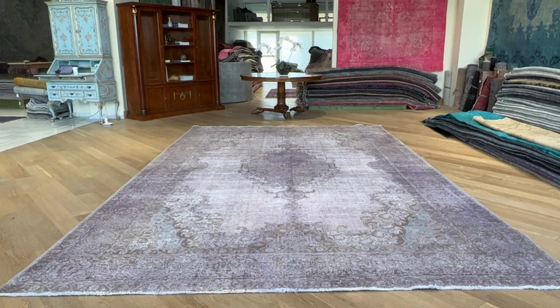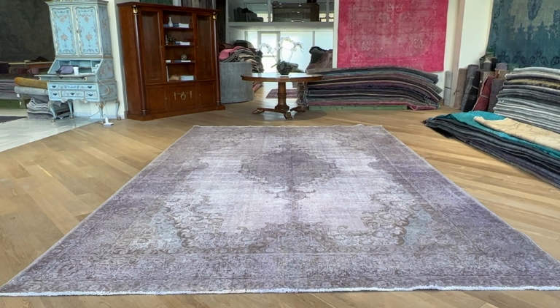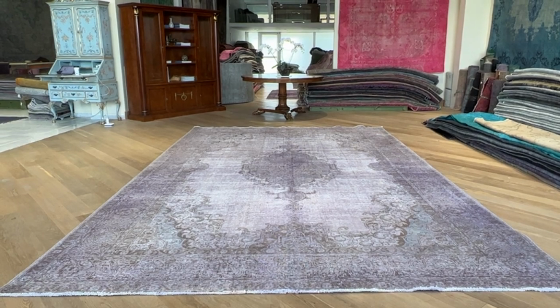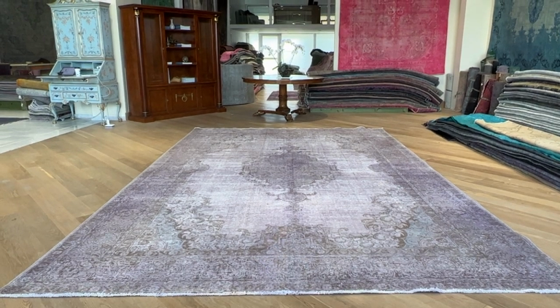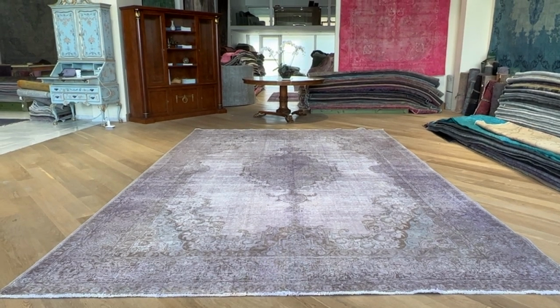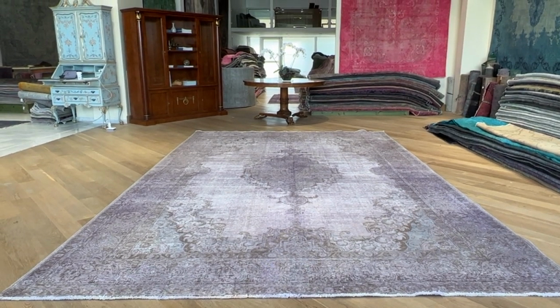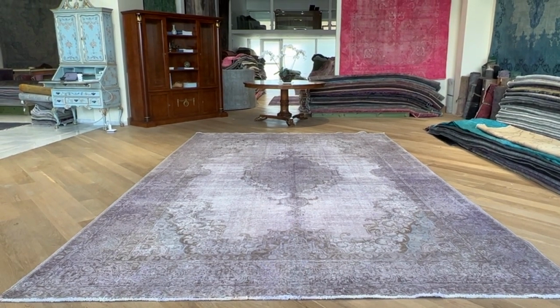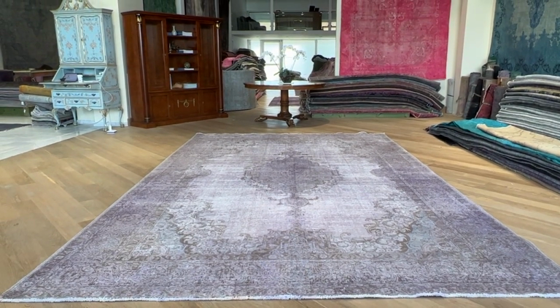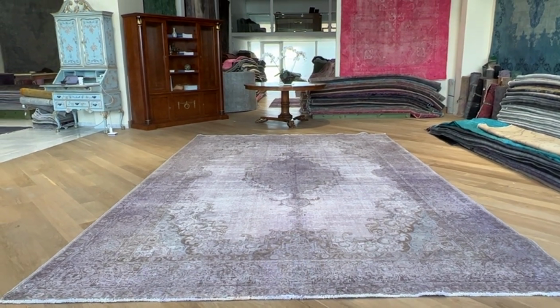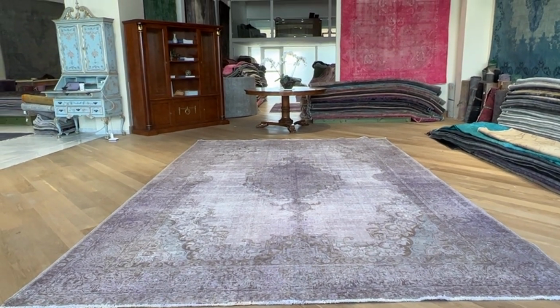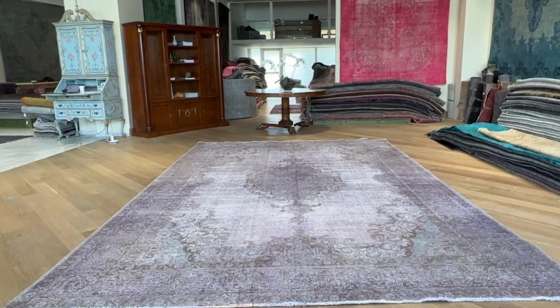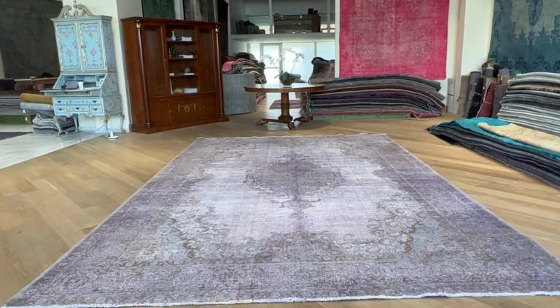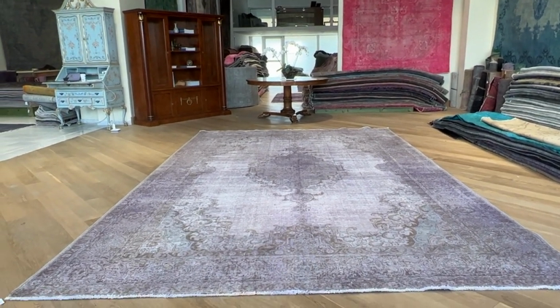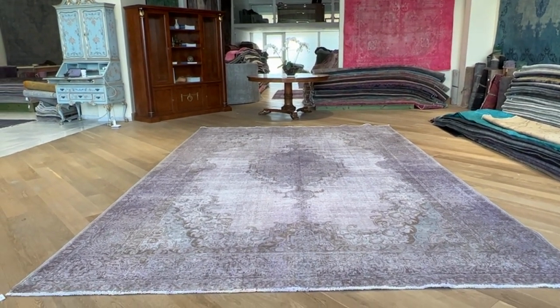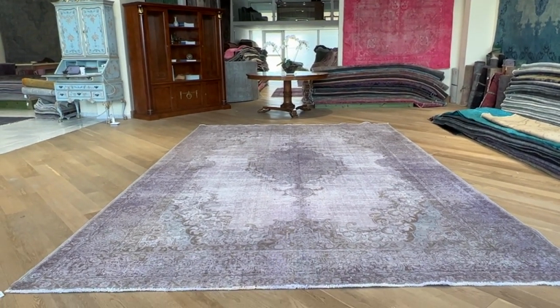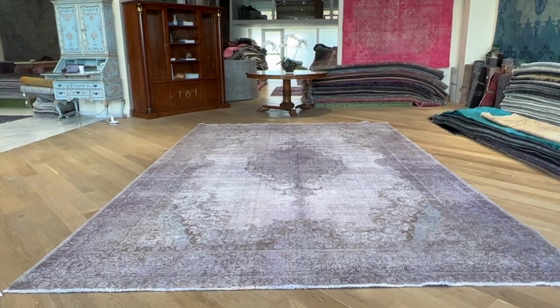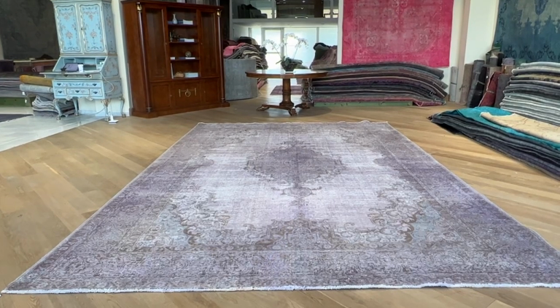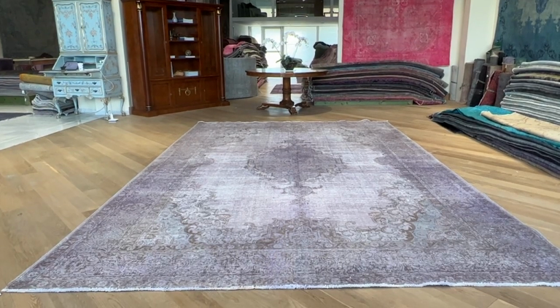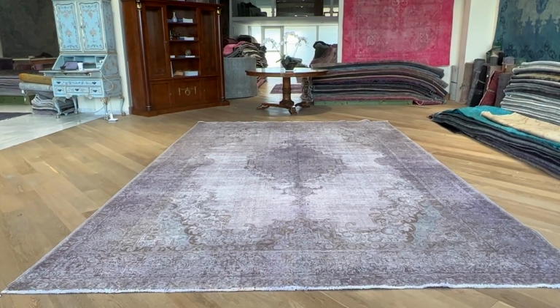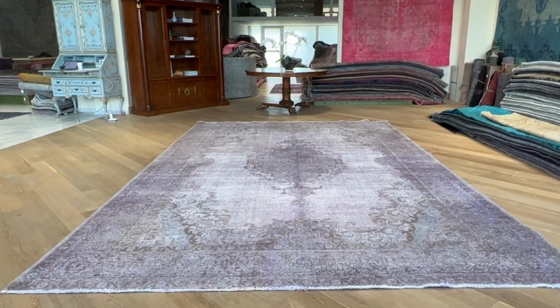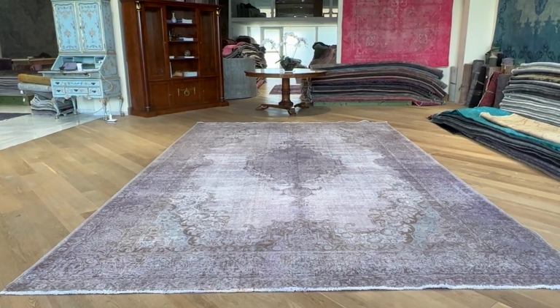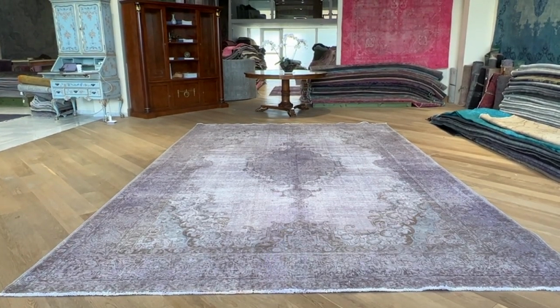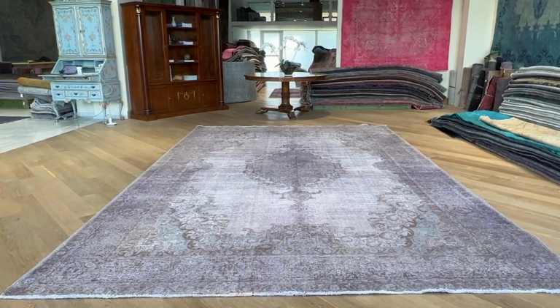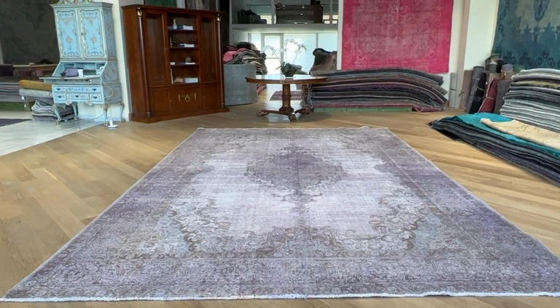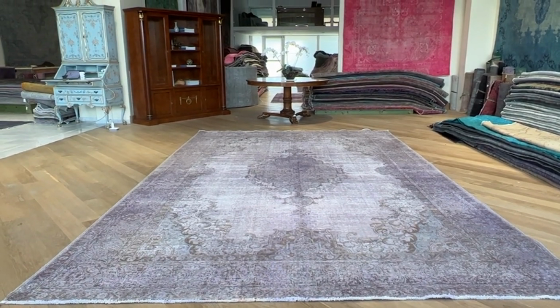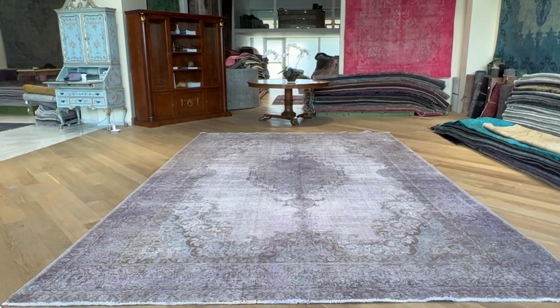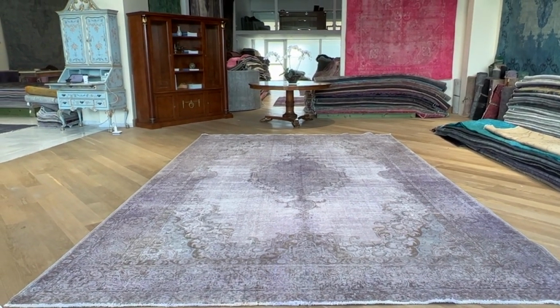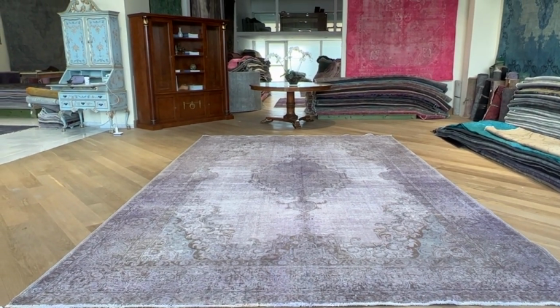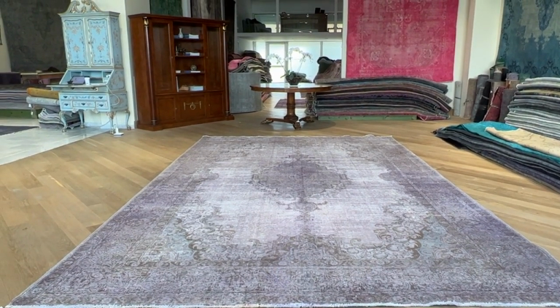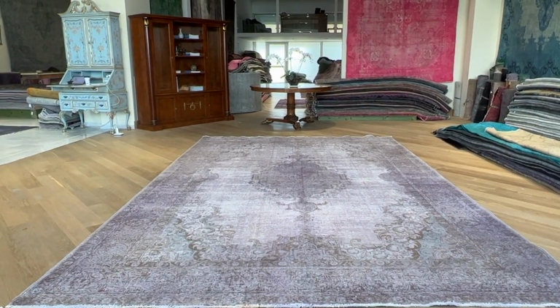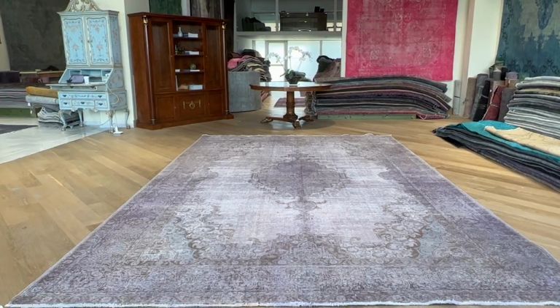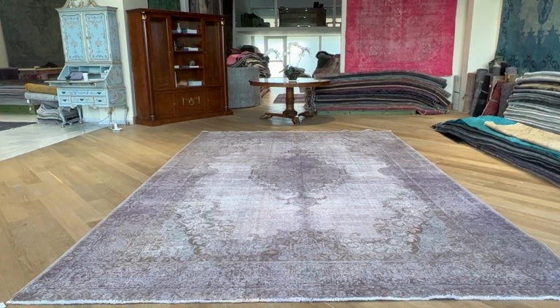Carpet code 24669. It's a Persian handmade carpet. This is one of the most beautiful, stunning carpets I have ever seen. Straight away, this carpet has been added to our luxury collection.